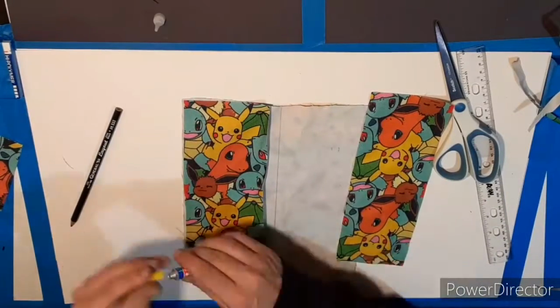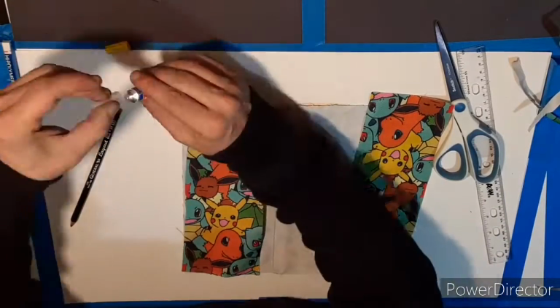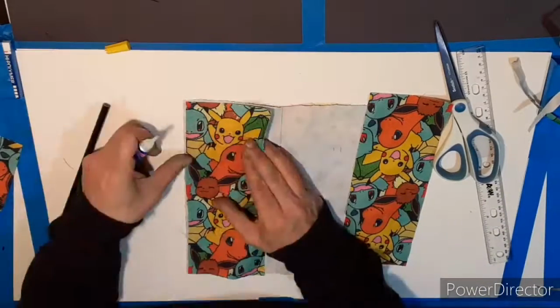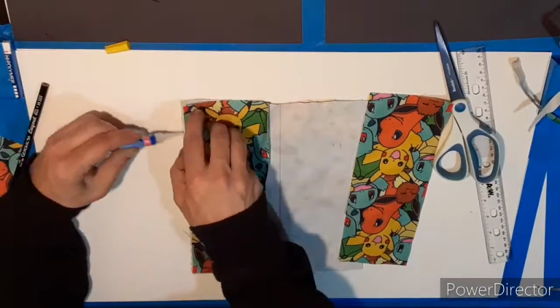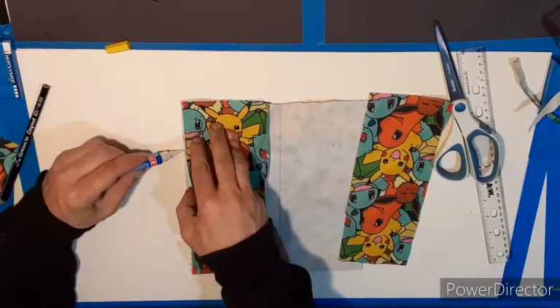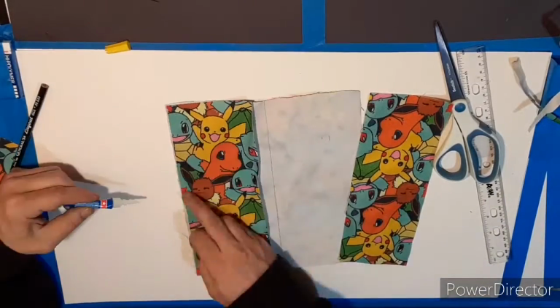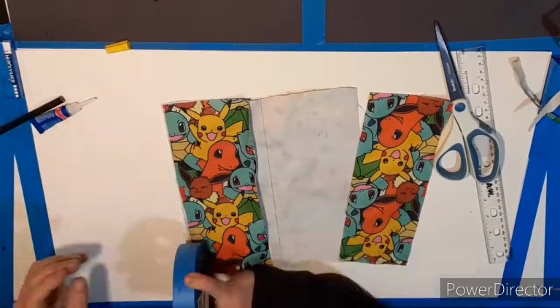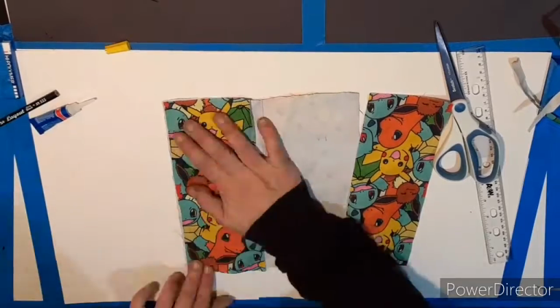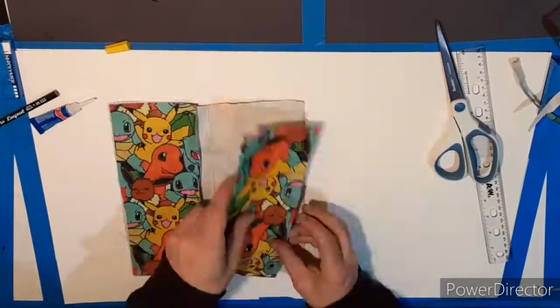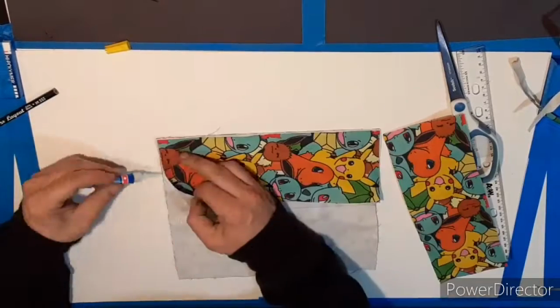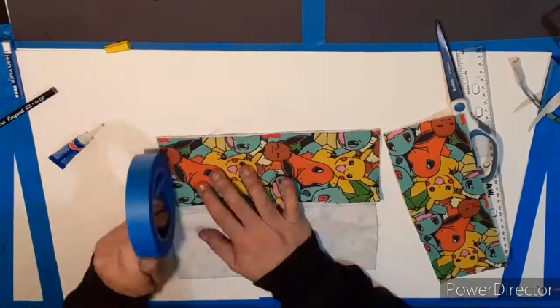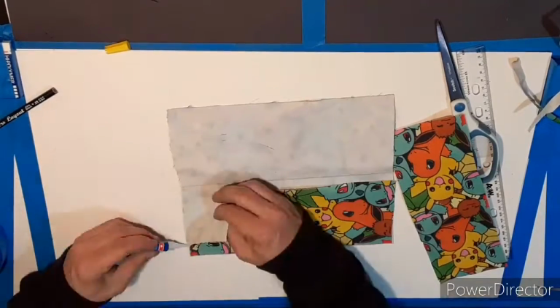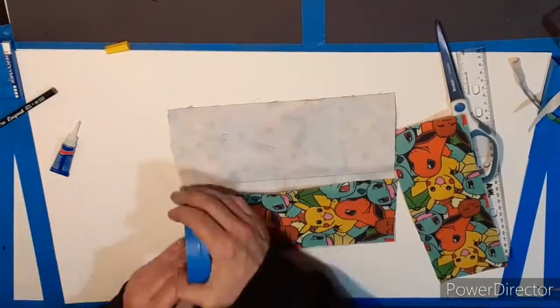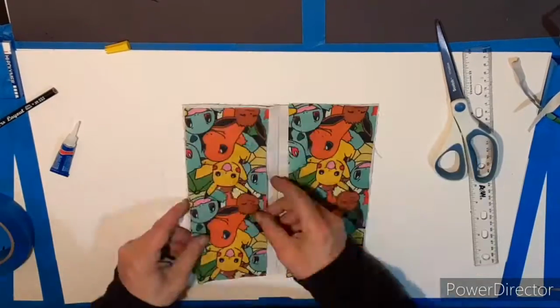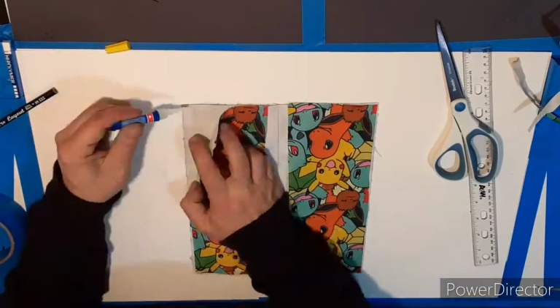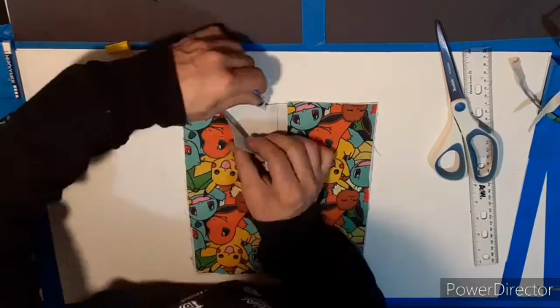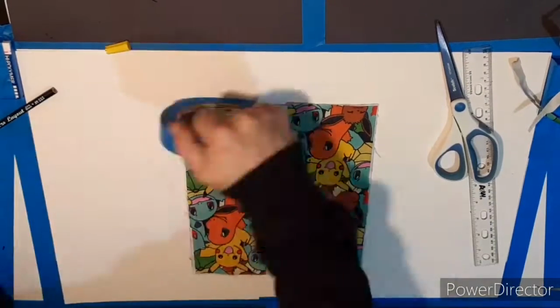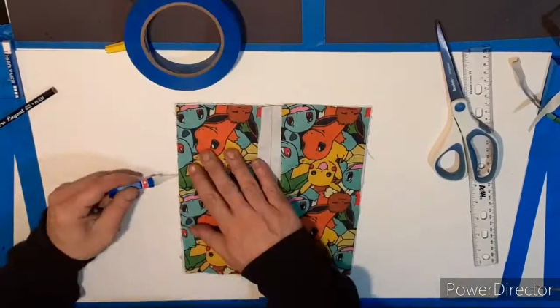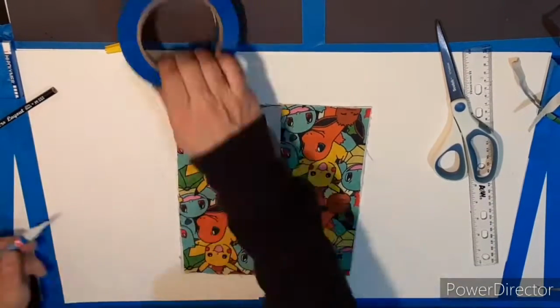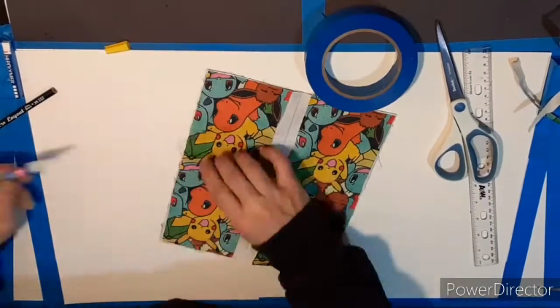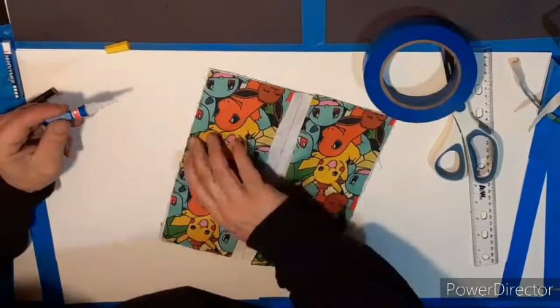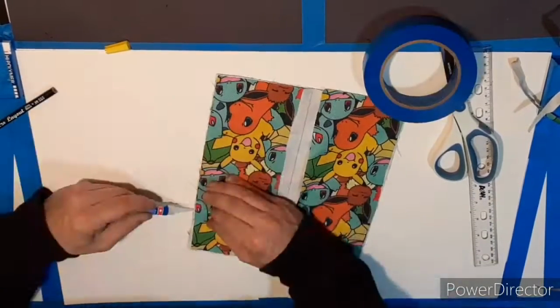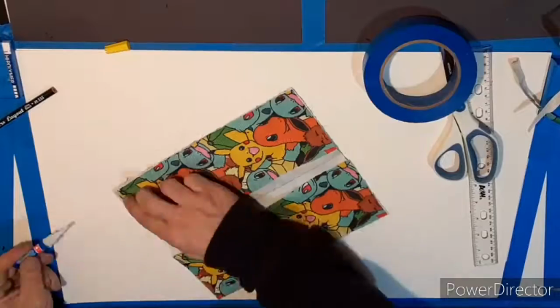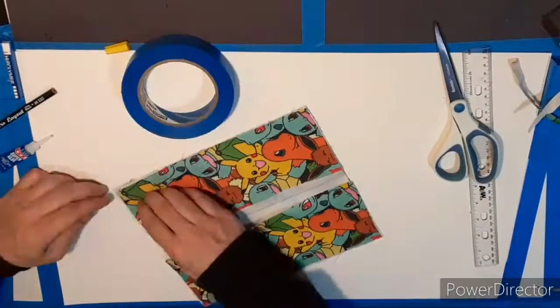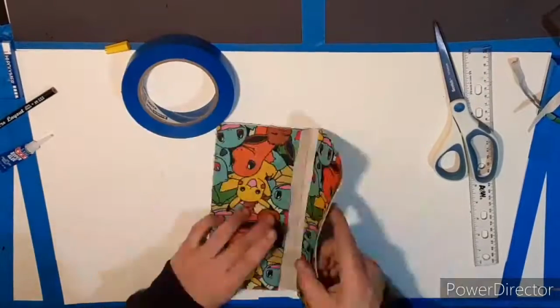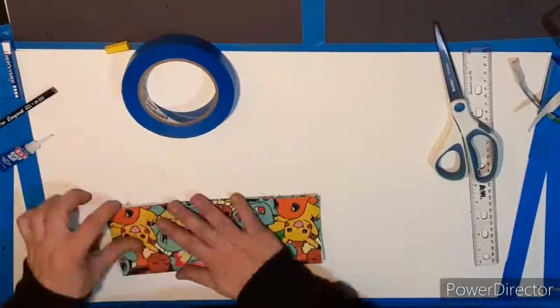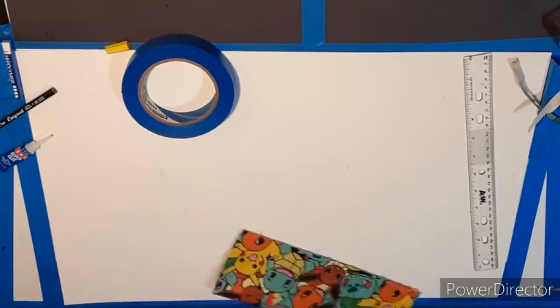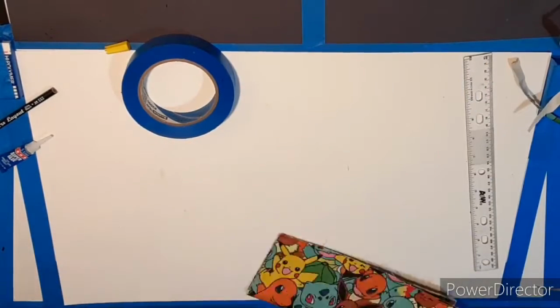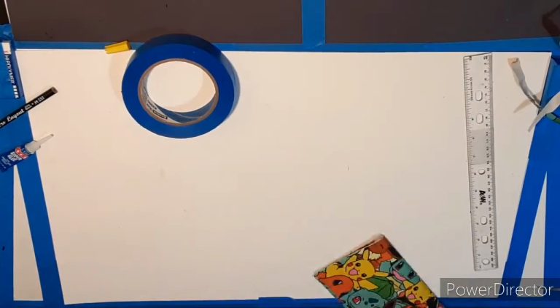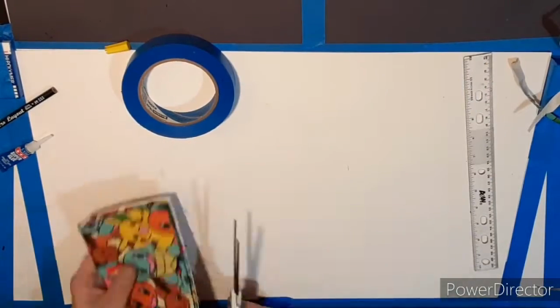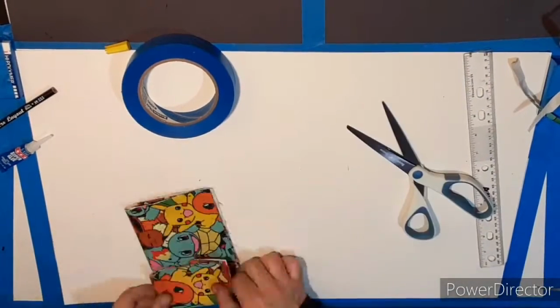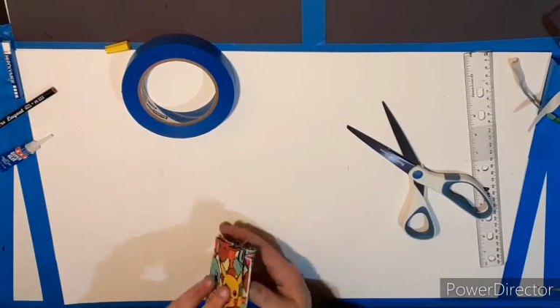All I'm using to do this is scissors, super glue, Gorilla tape, black duct tape, and I think that's it.